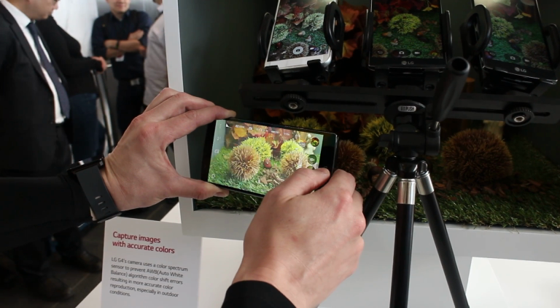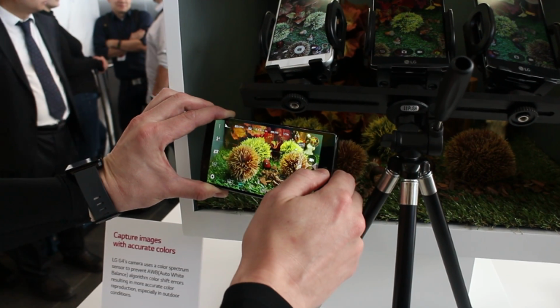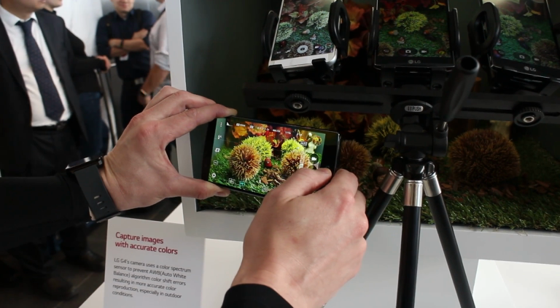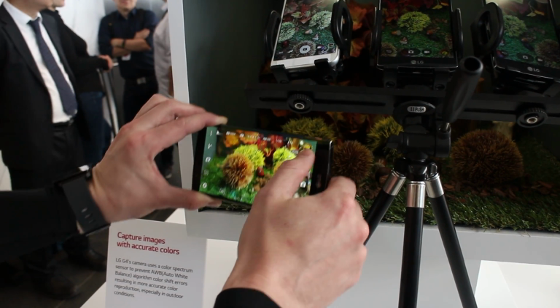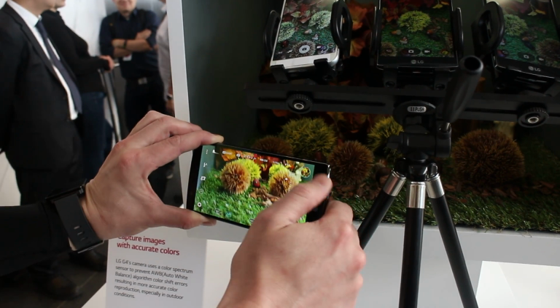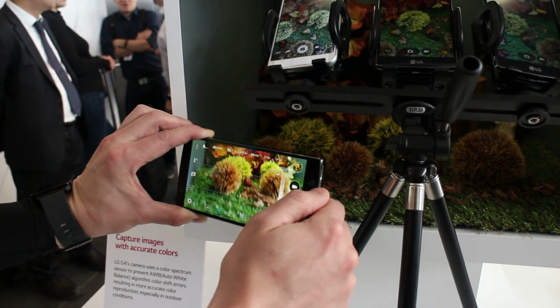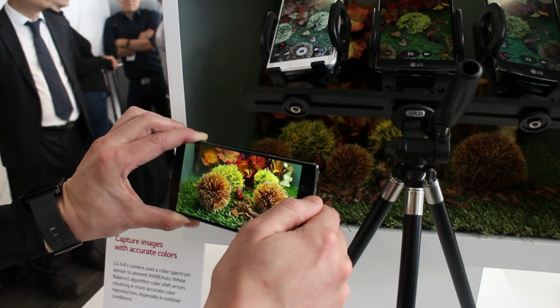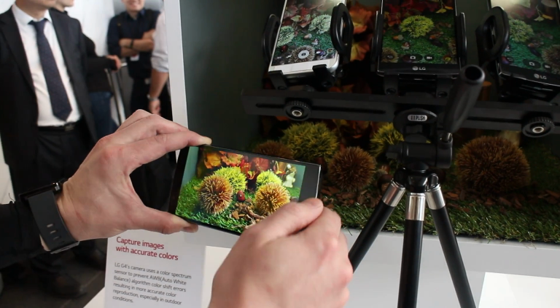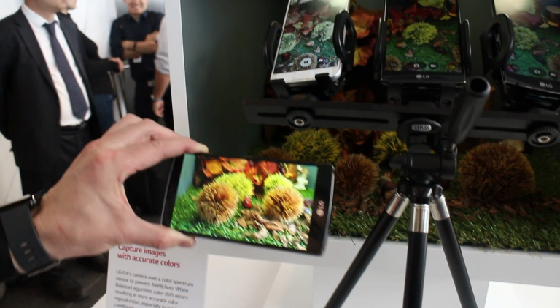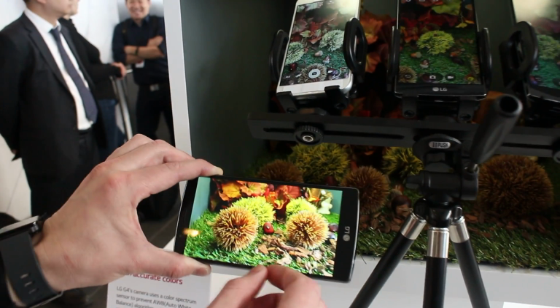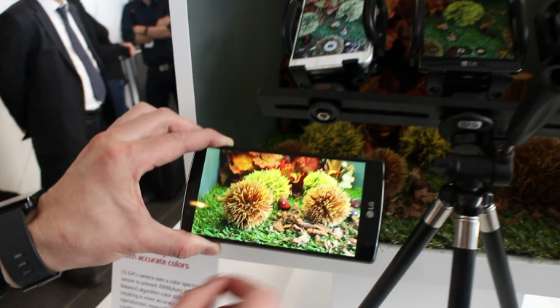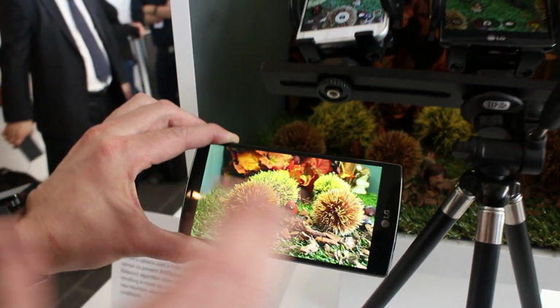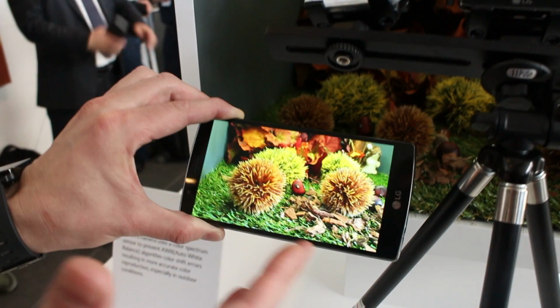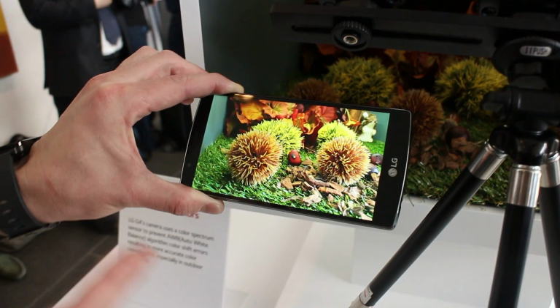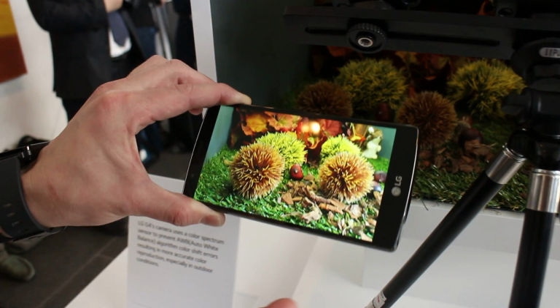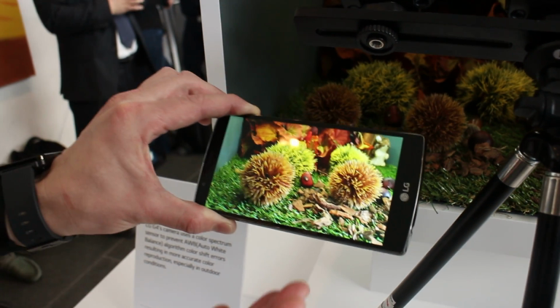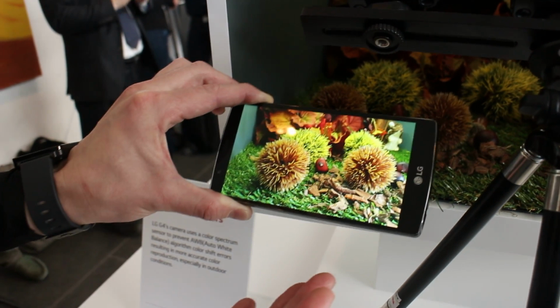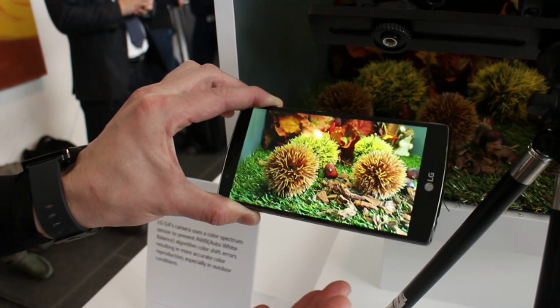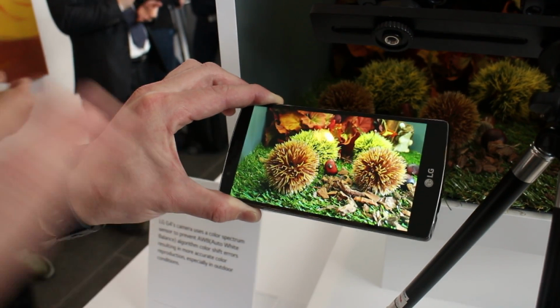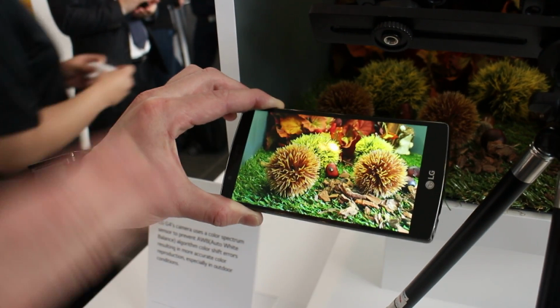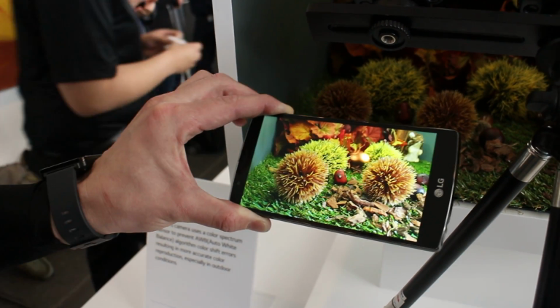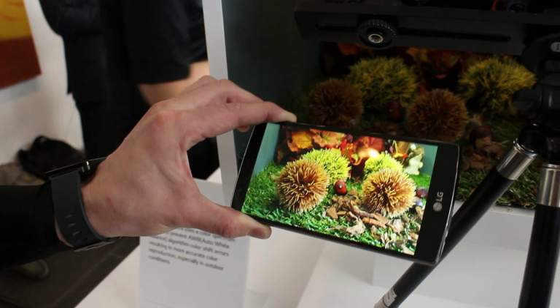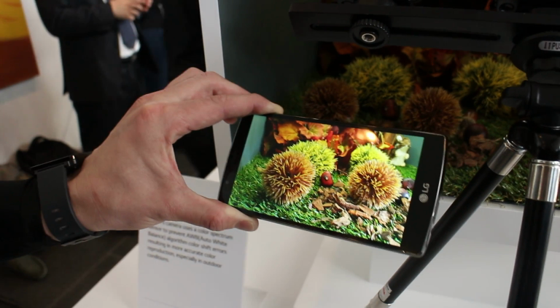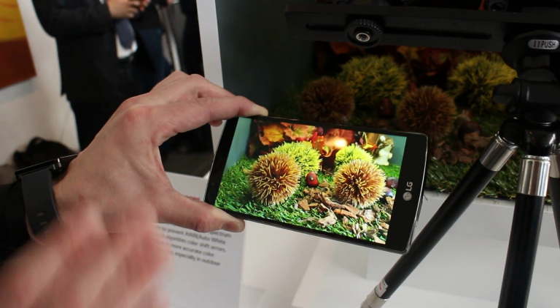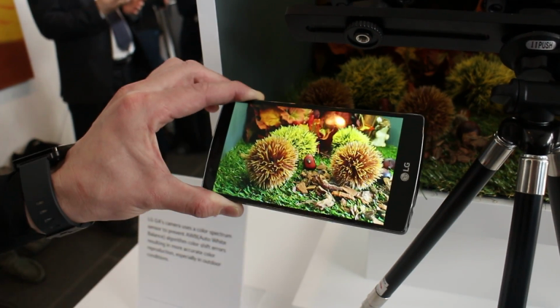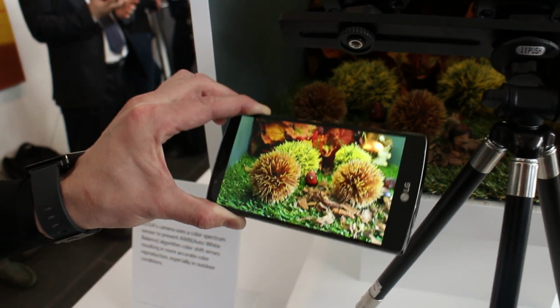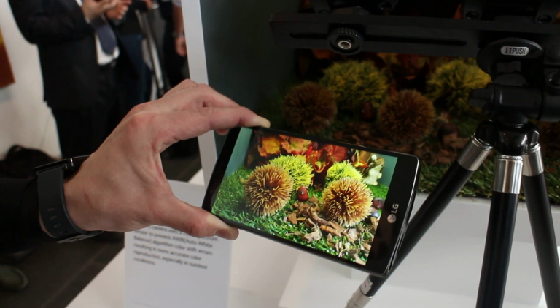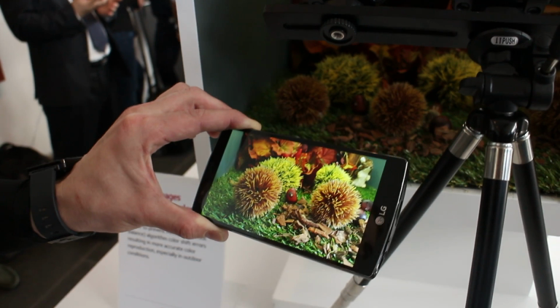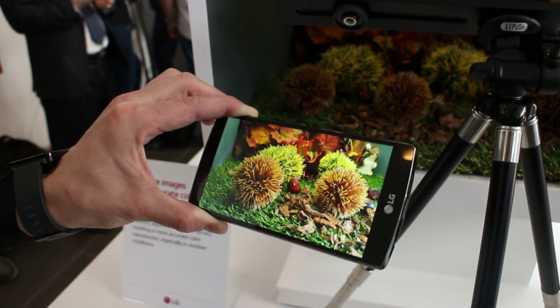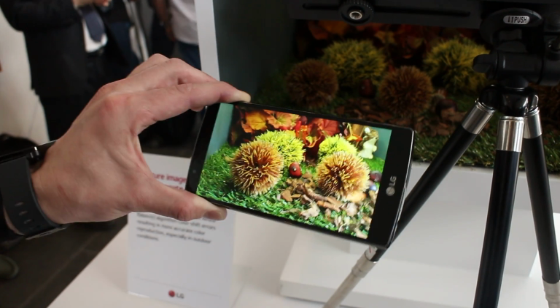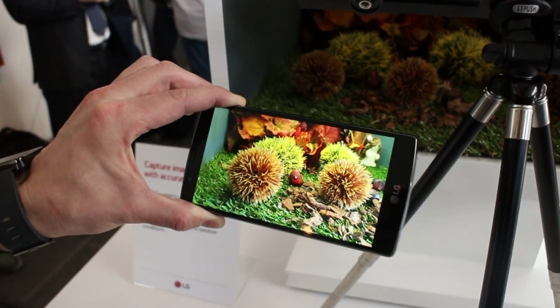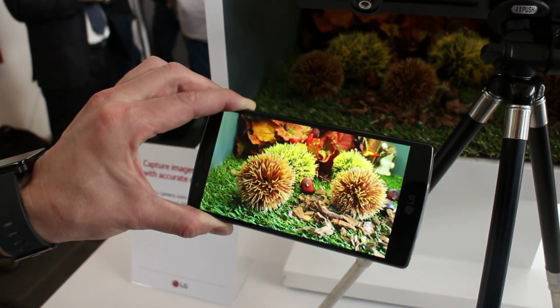Let's take that shot right there. So now I can get a good depth of field, I have full control, and the most accurate color reproduction that you can get on the LG G4 with the Color Spectrum Sensor.